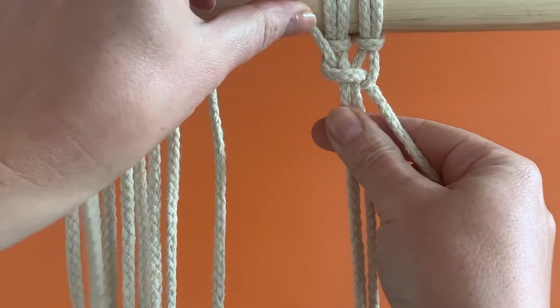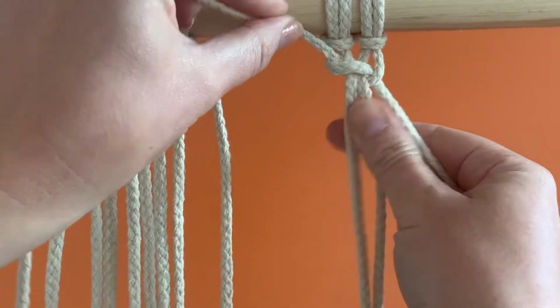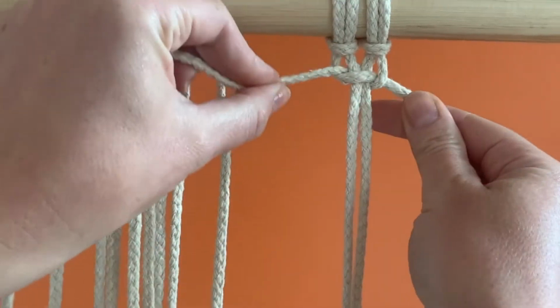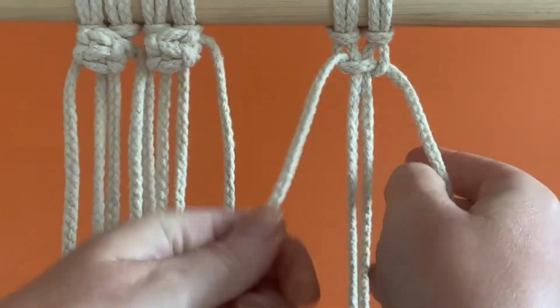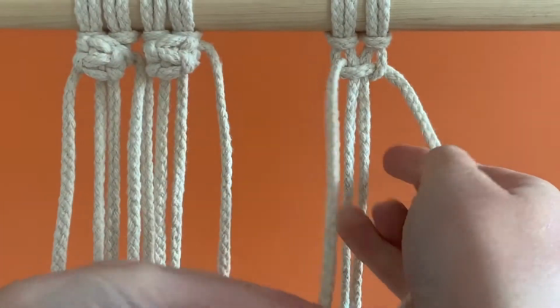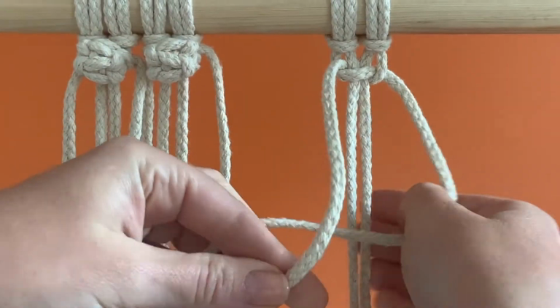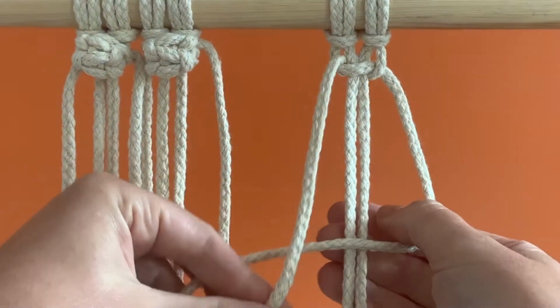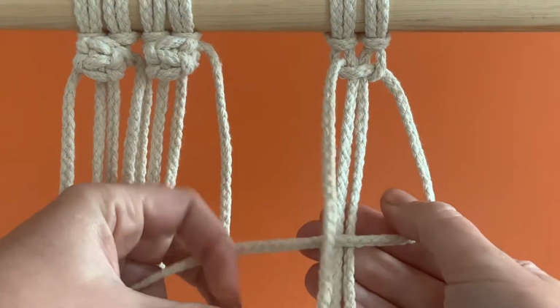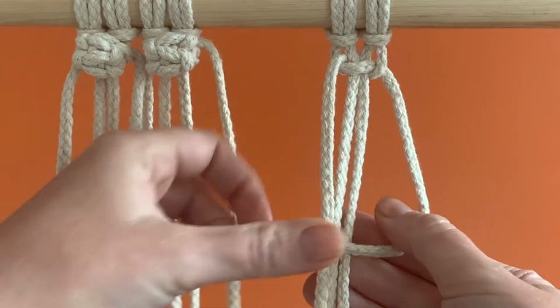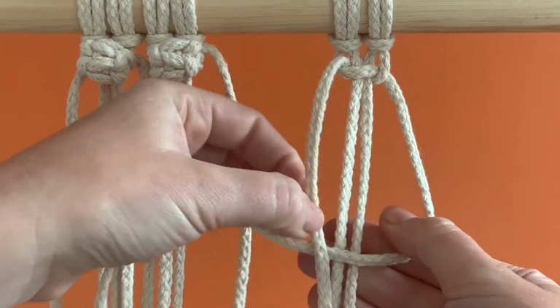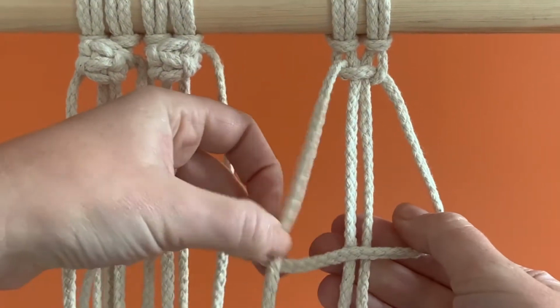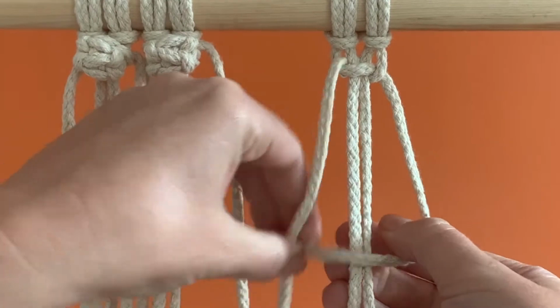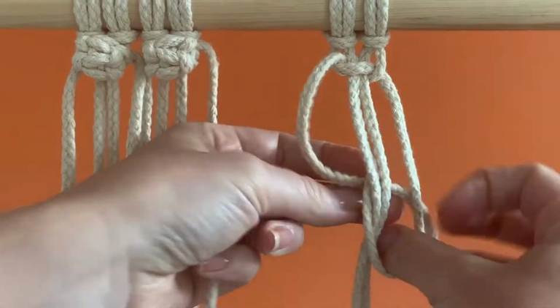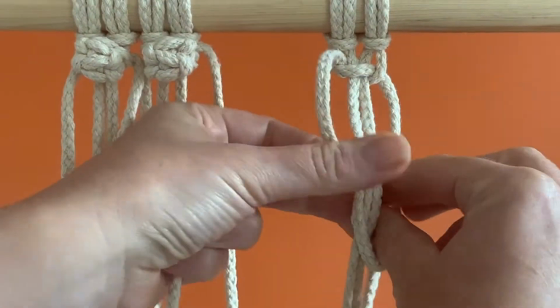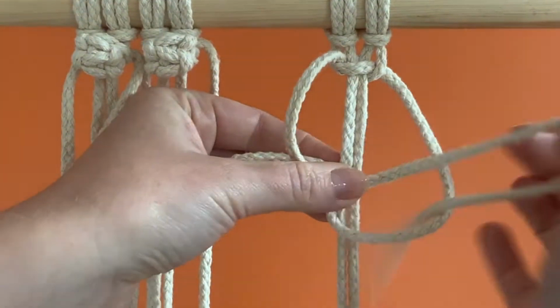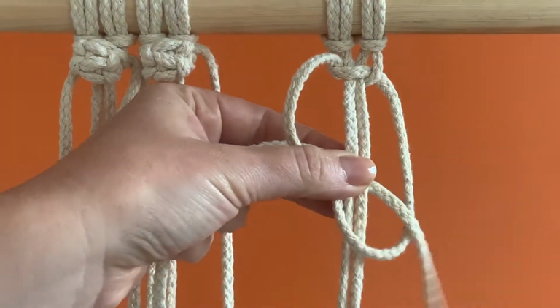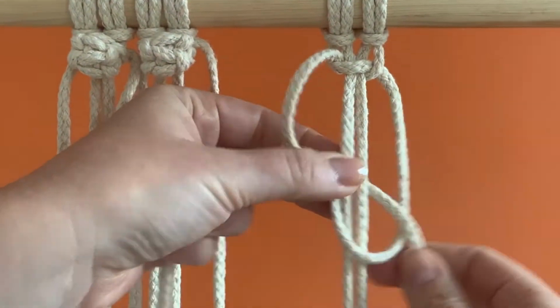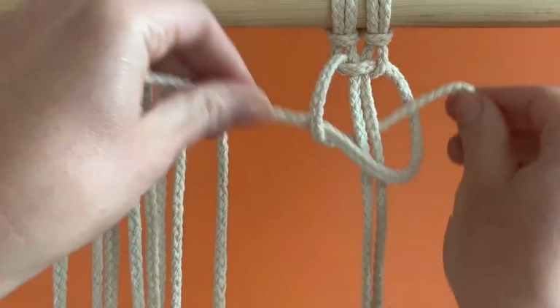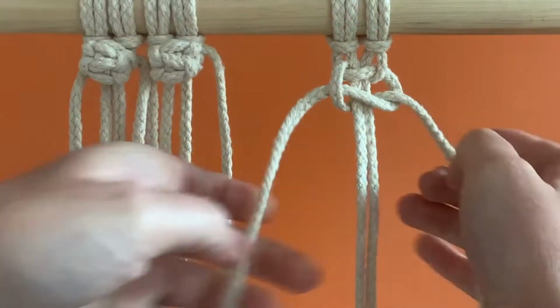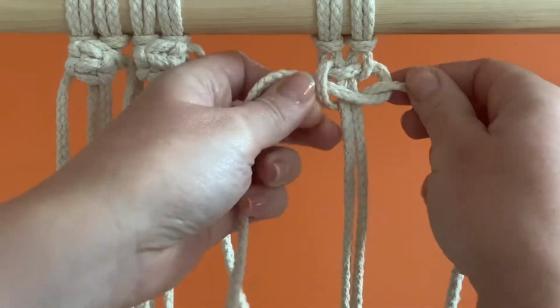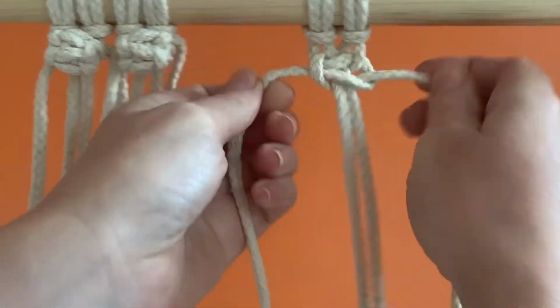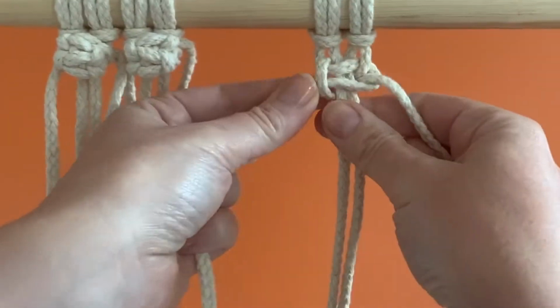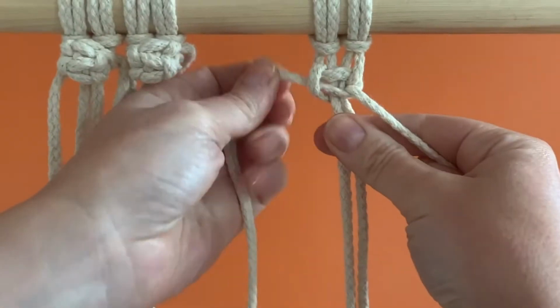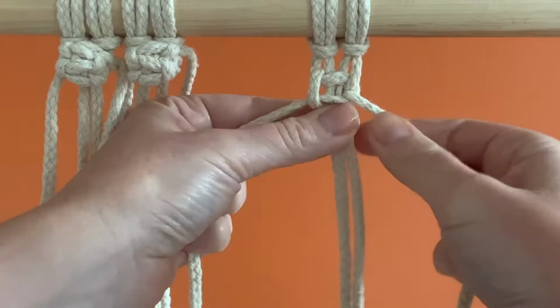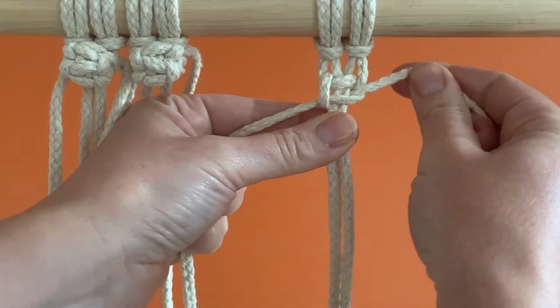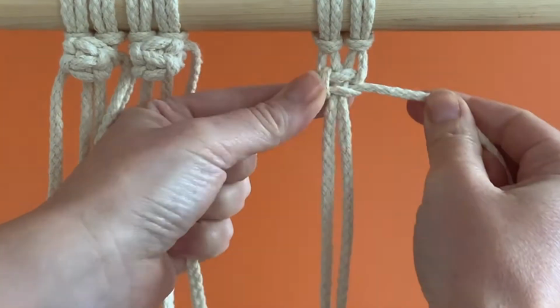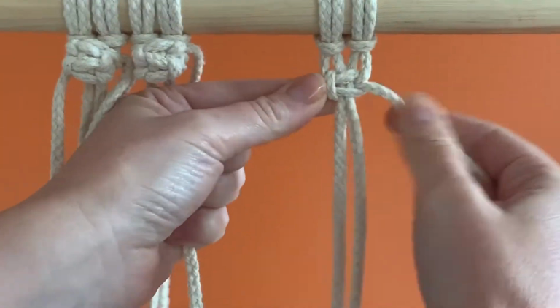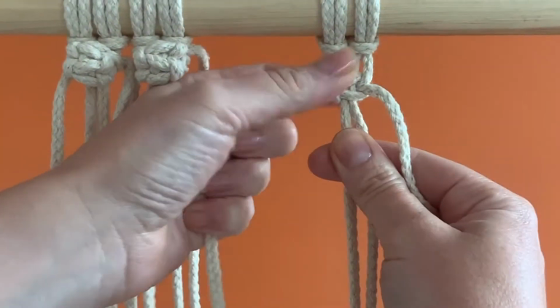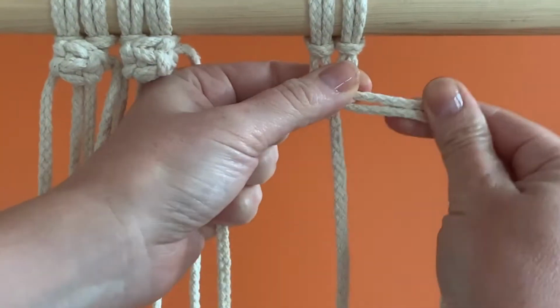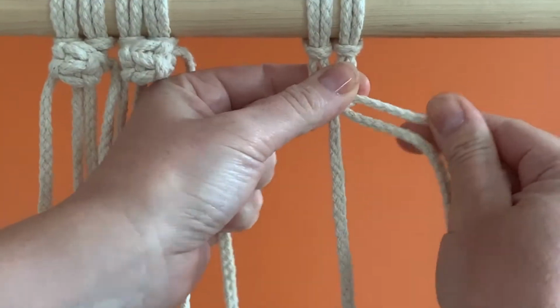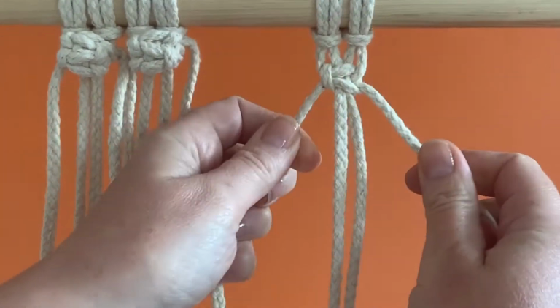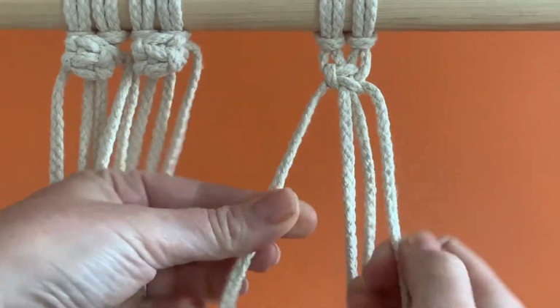Now repeat the process but in reverse. Make a number 4 with the right strand. Let the left strand hang in front, then feed it around the back and through the inside of the loop and tighten. You have just made 1 full square knot, or 2 half square knots.